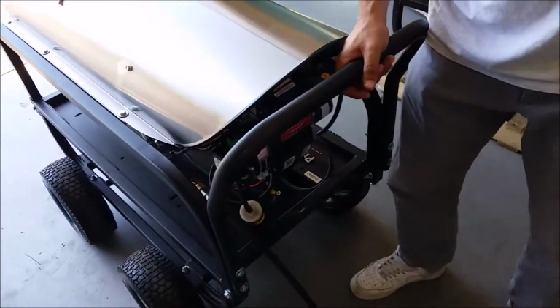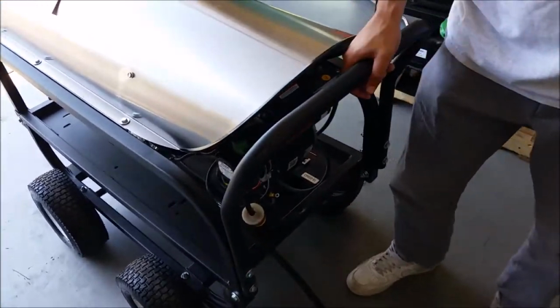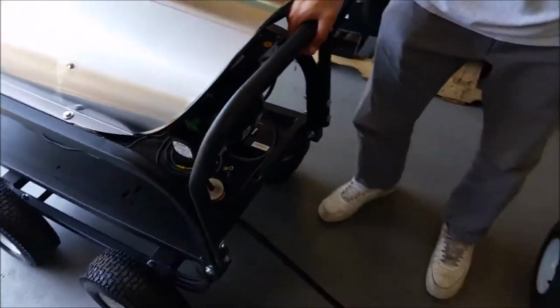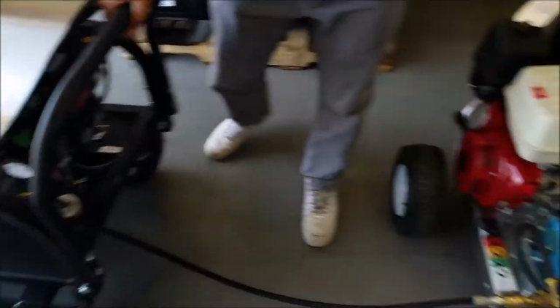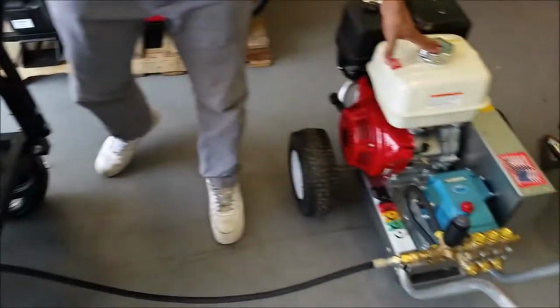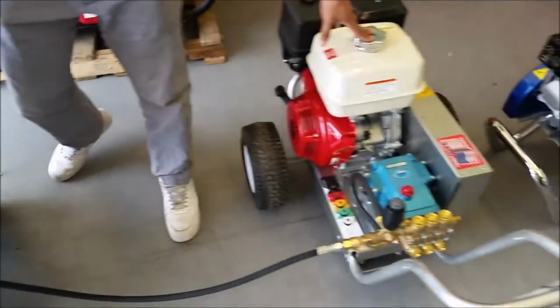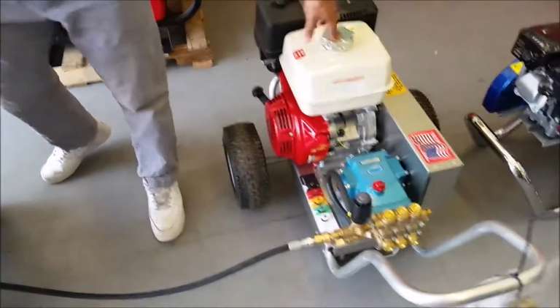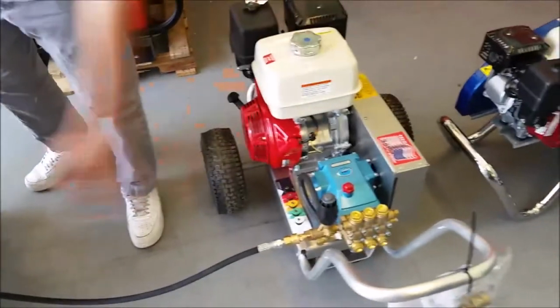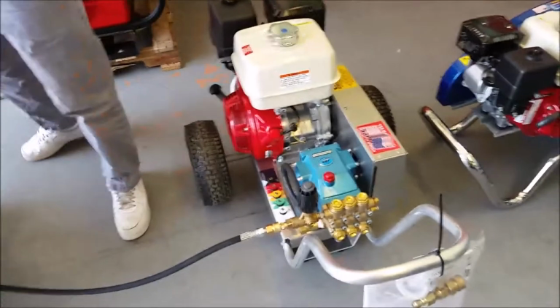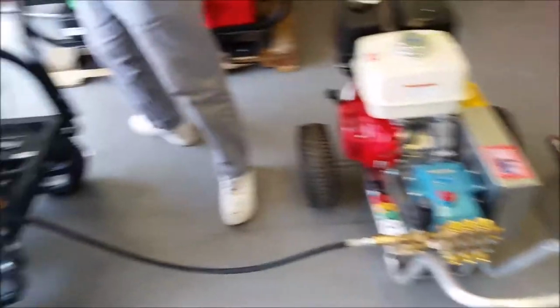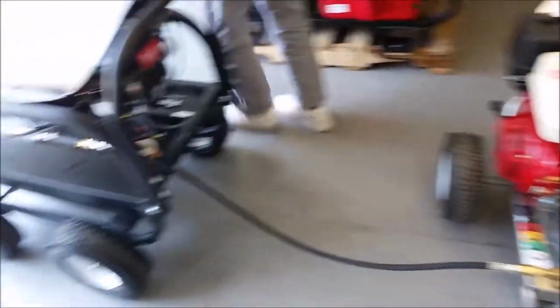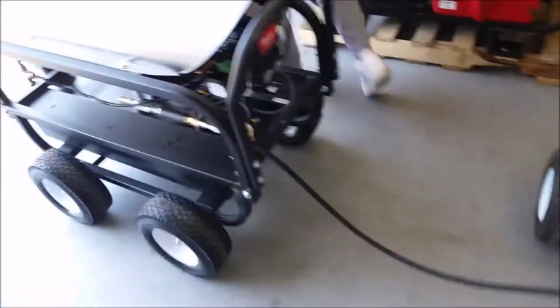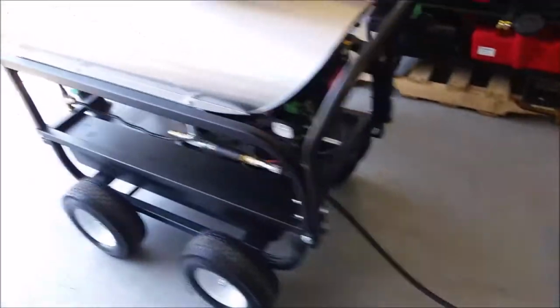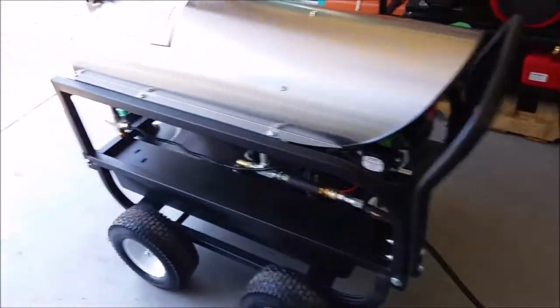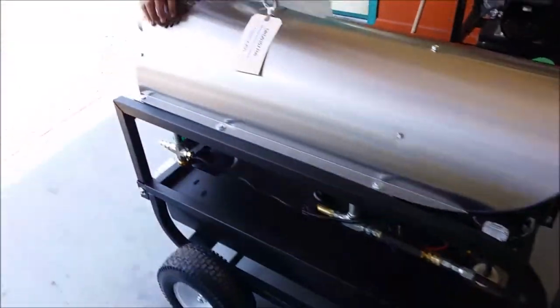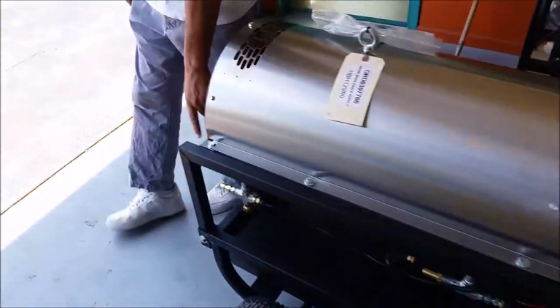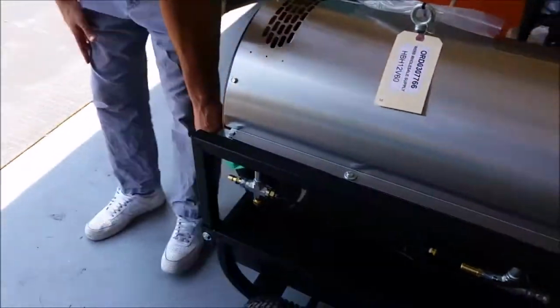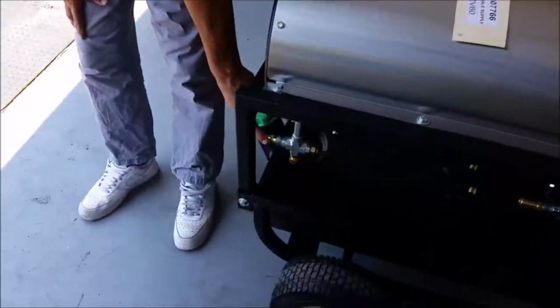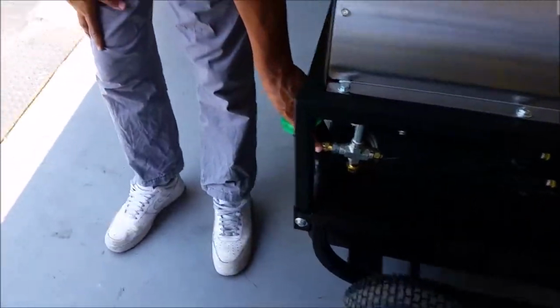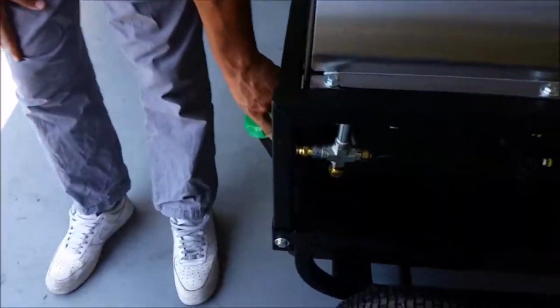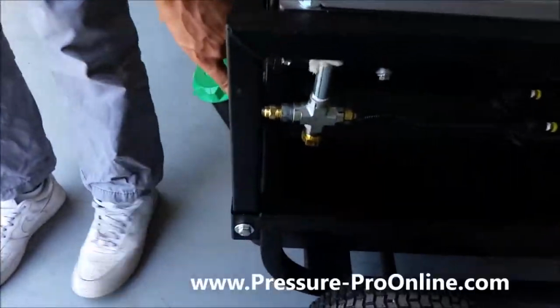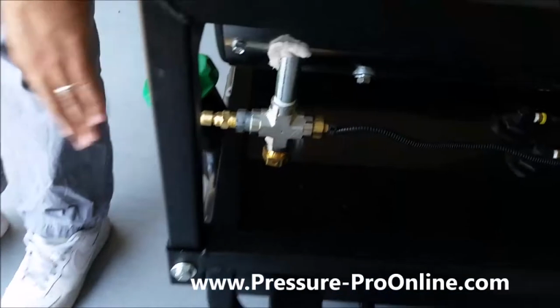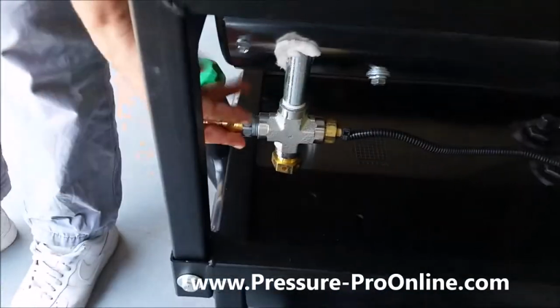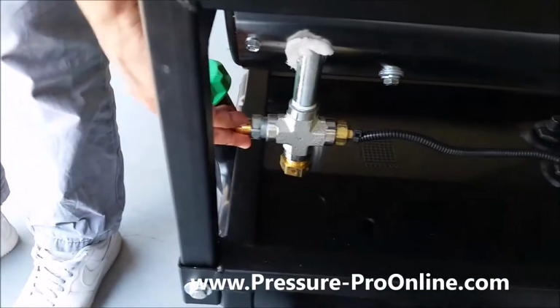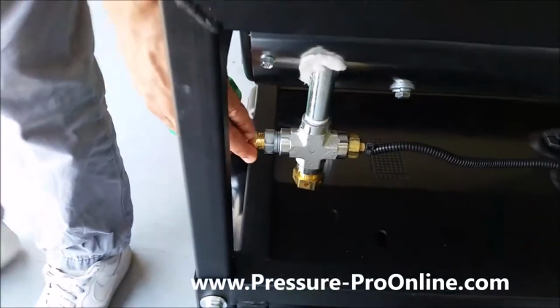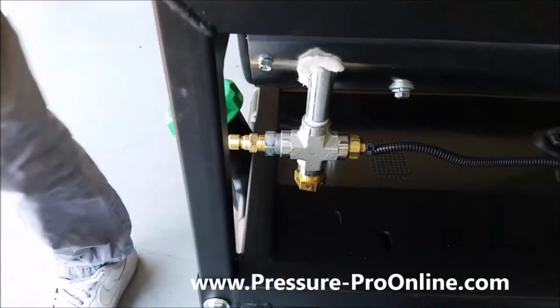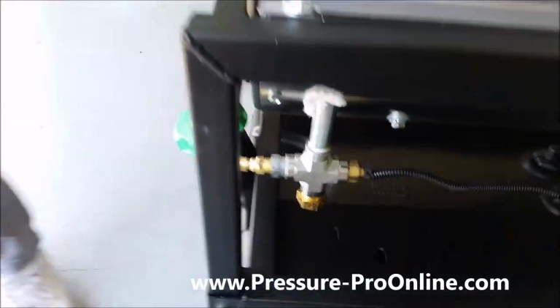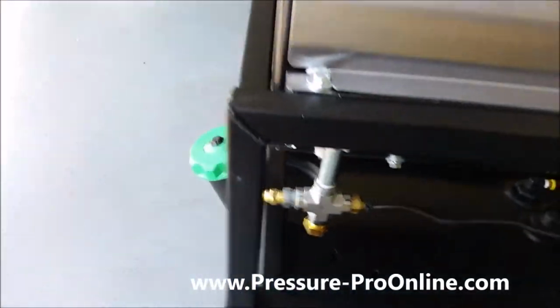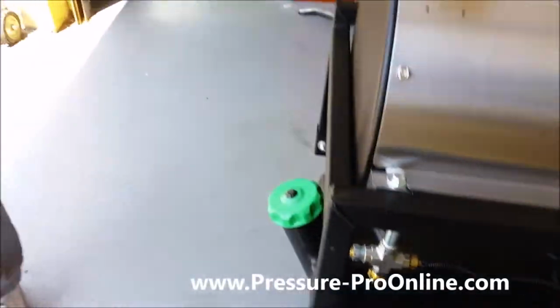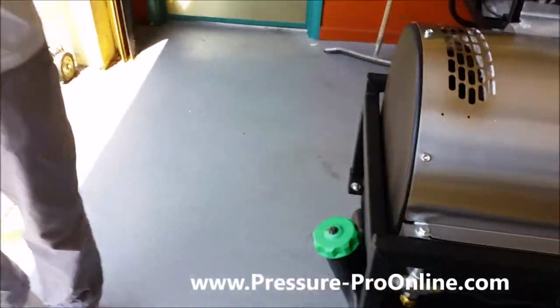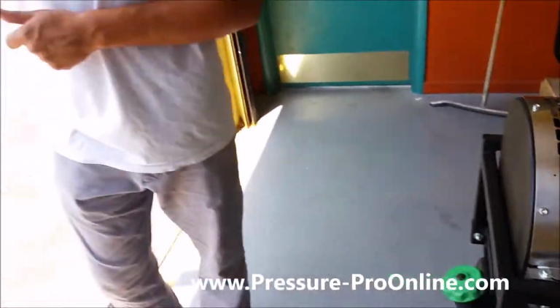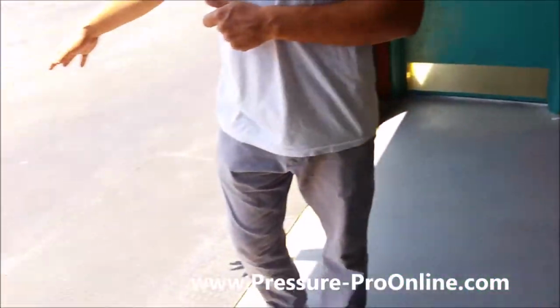It's pretty simple to set up. Your regular cold water unit runs into here, and then over on this side I have my outlet, so I would just hook up my hose here and go to work.